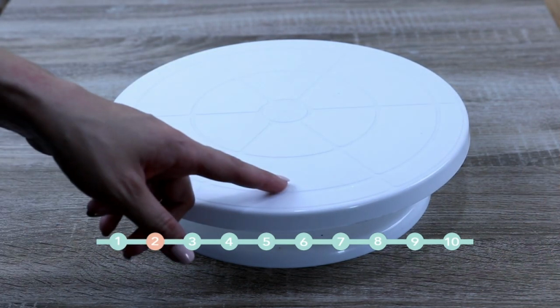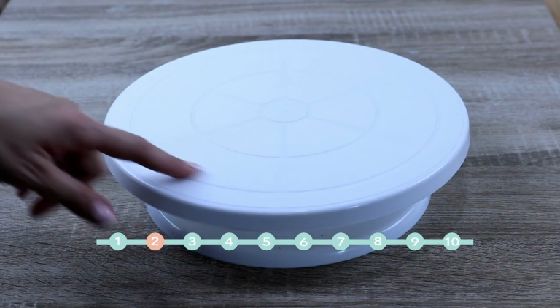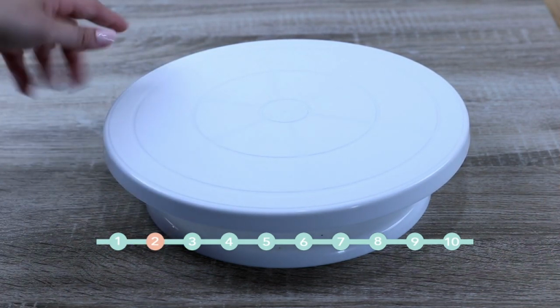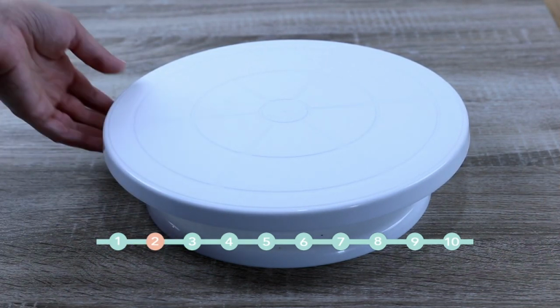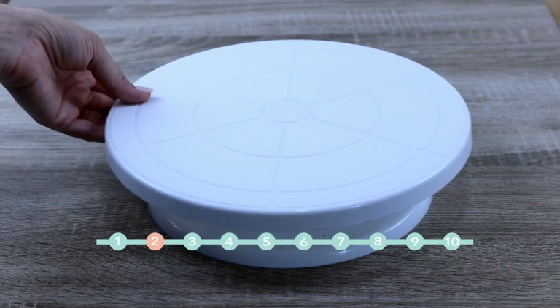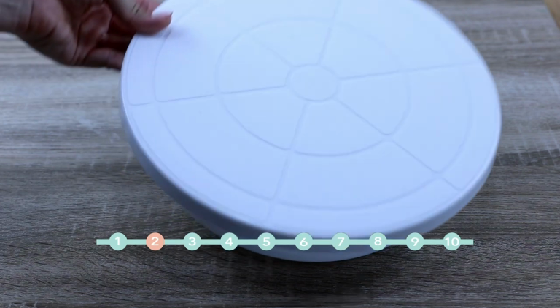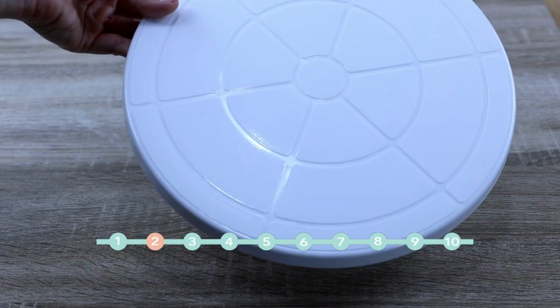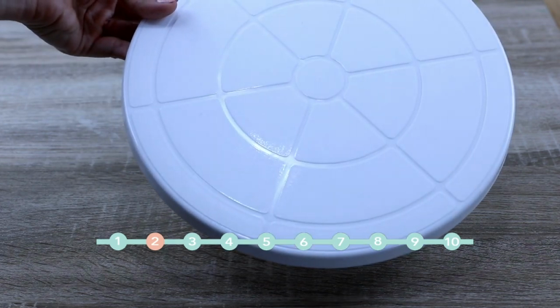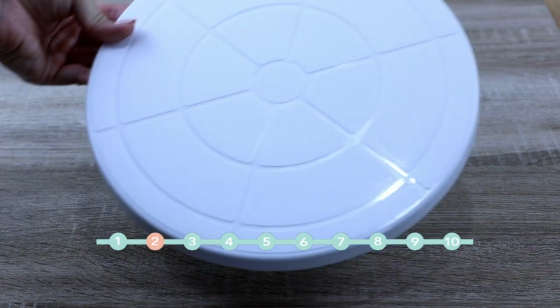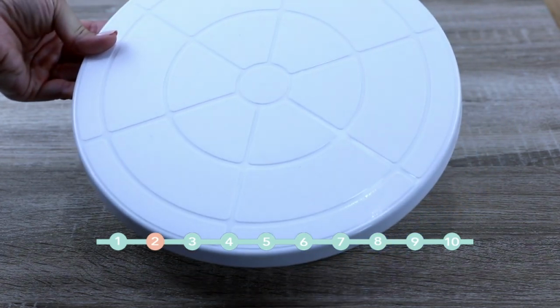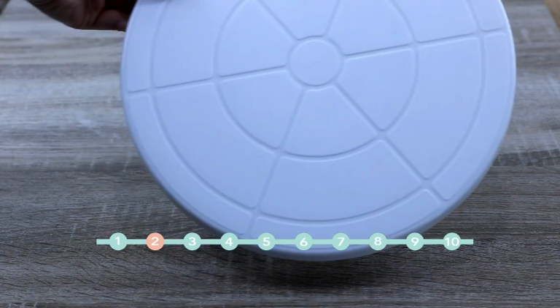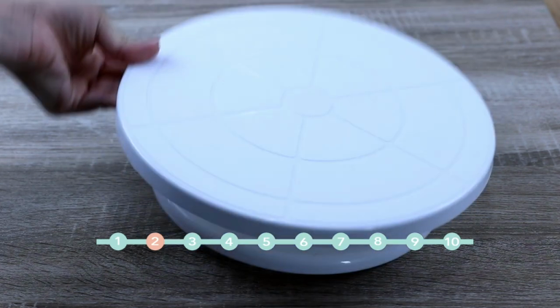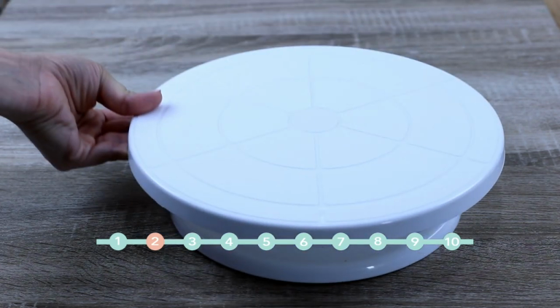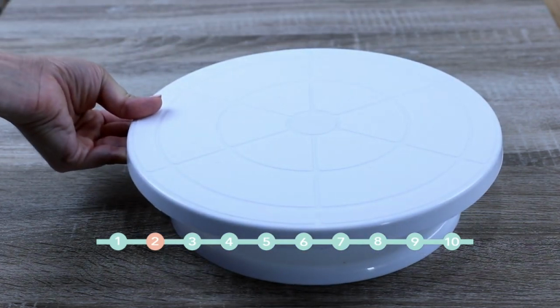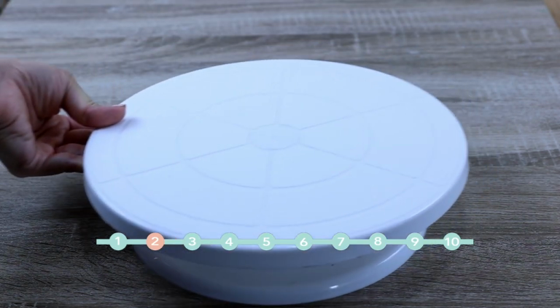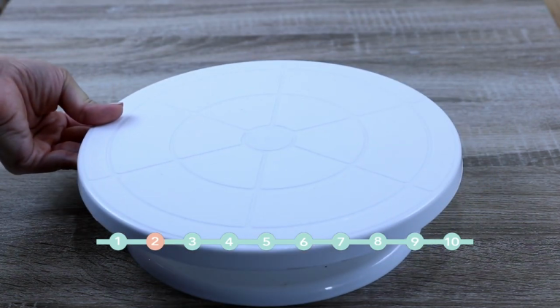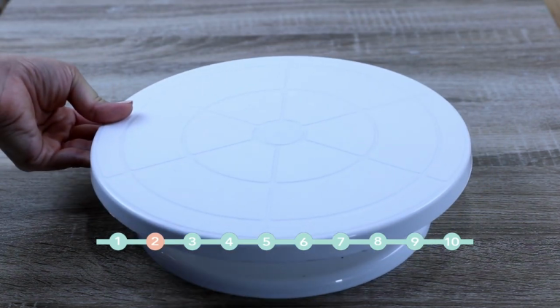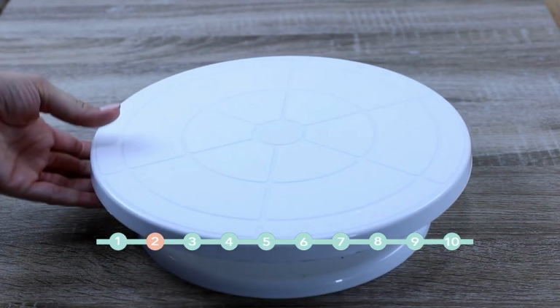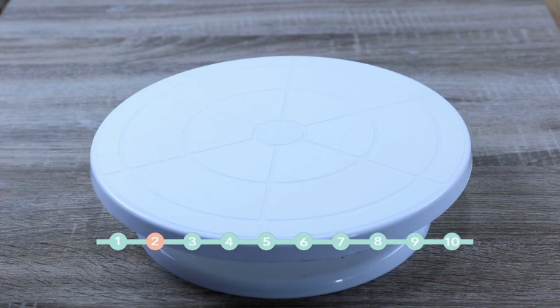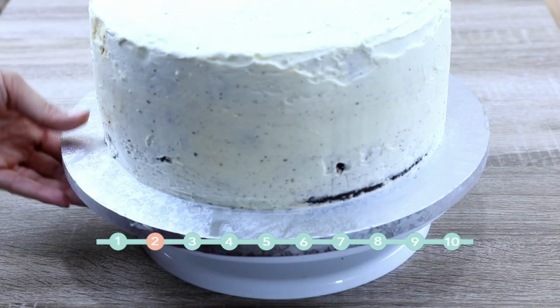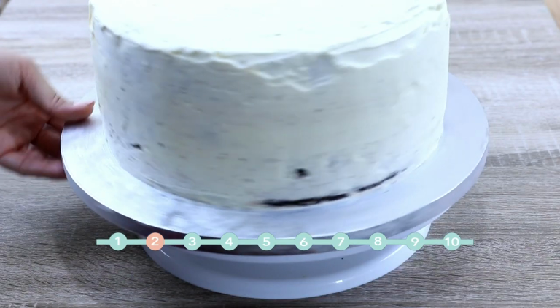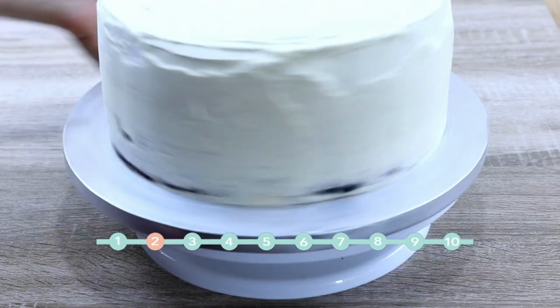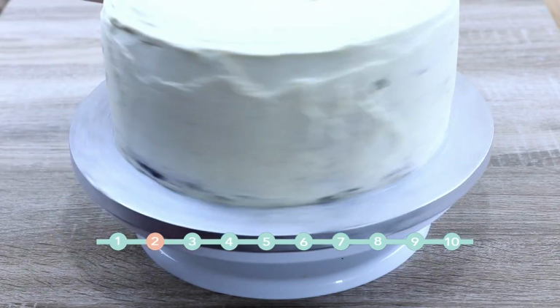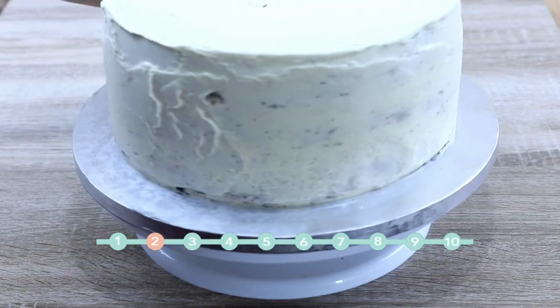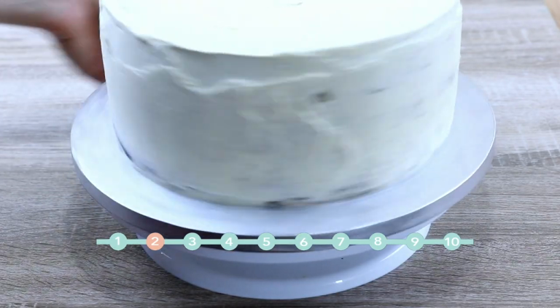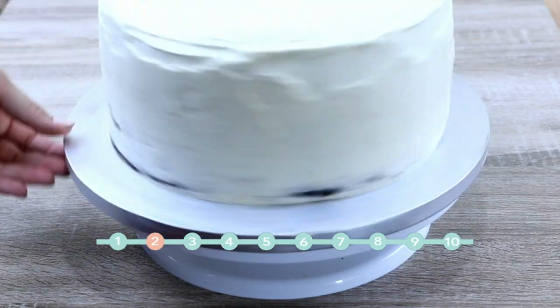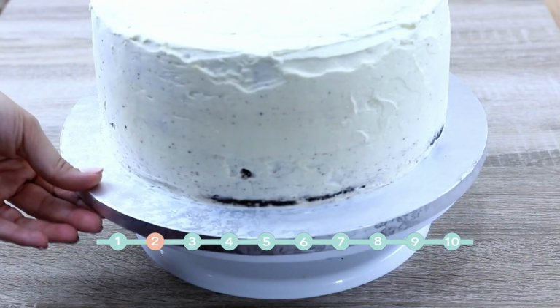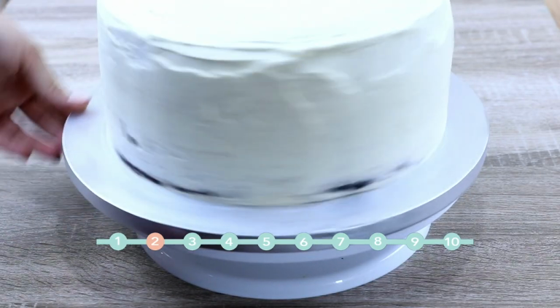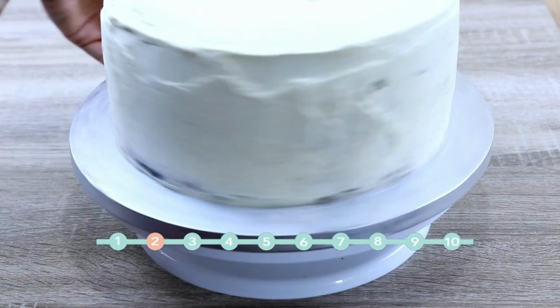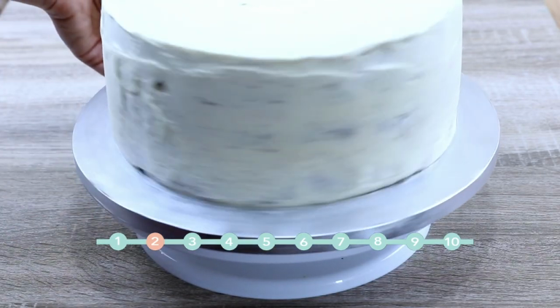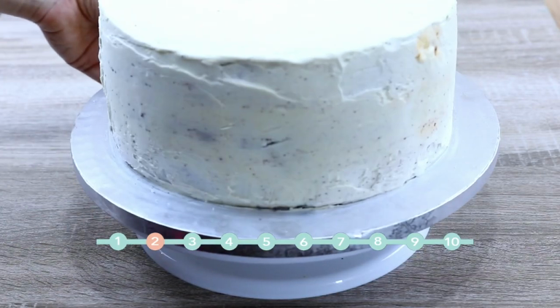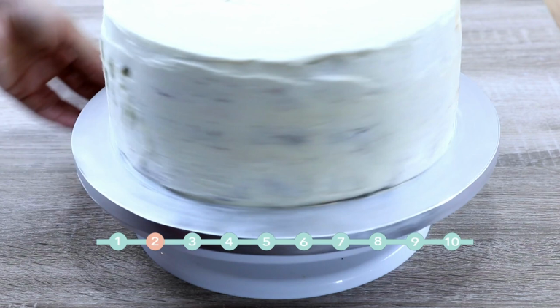This one is very comfortable when decorating cakes, whether you just want to cover a cake with buttercream or cover it with fondant. It makes all the decorating process much easier.